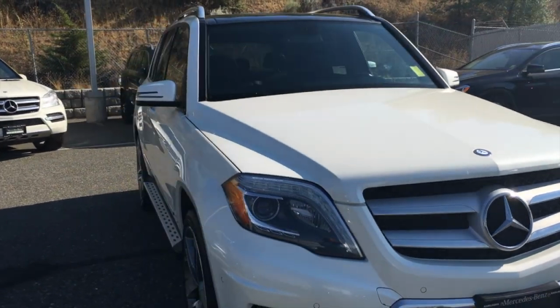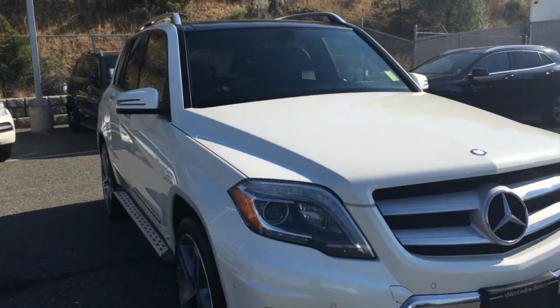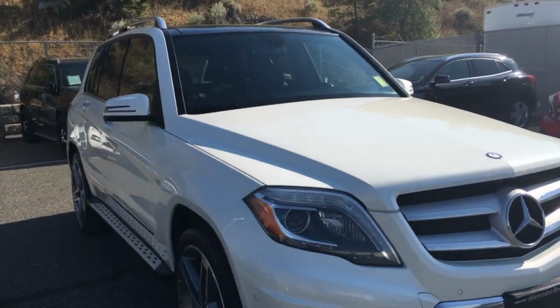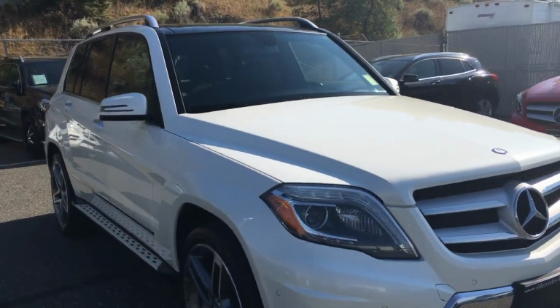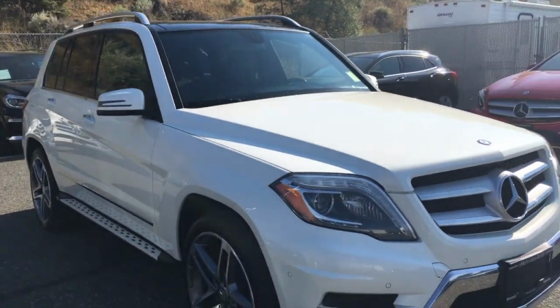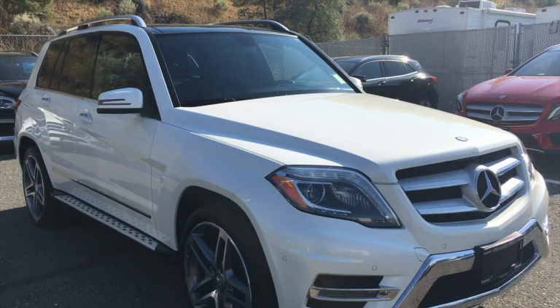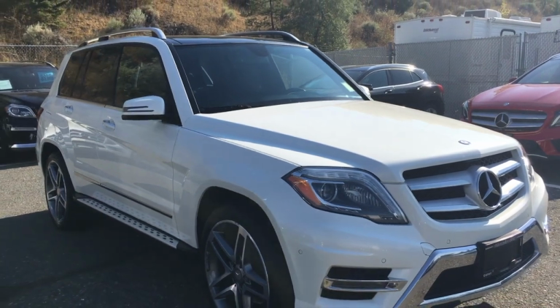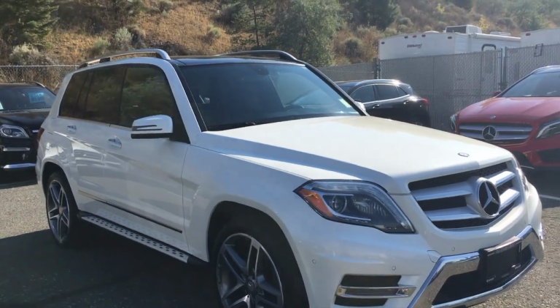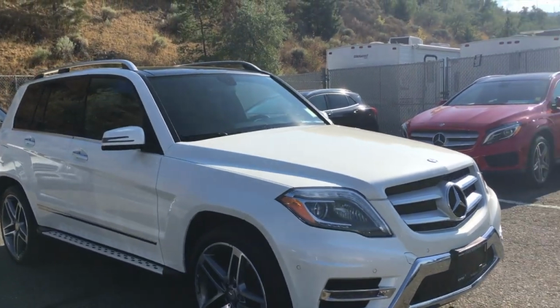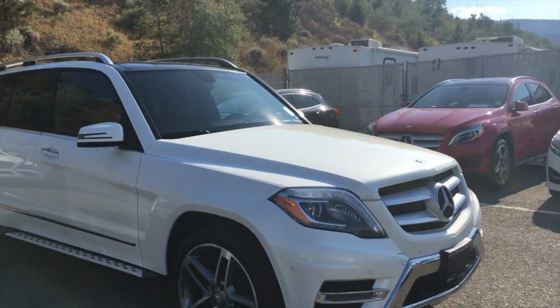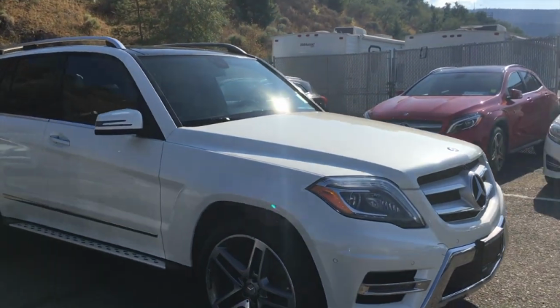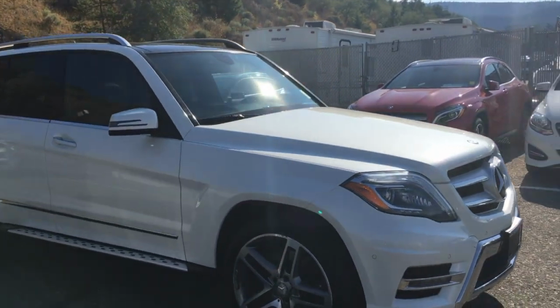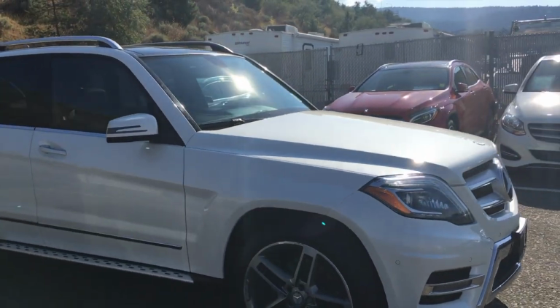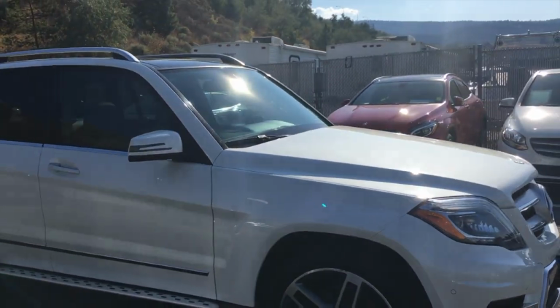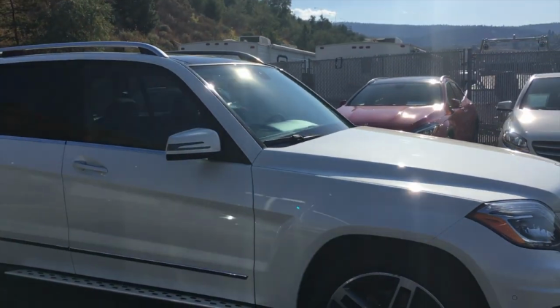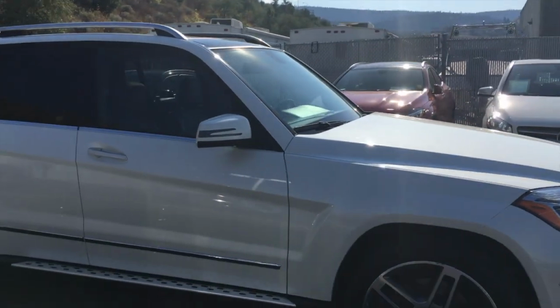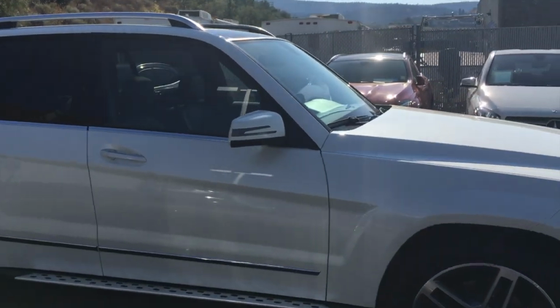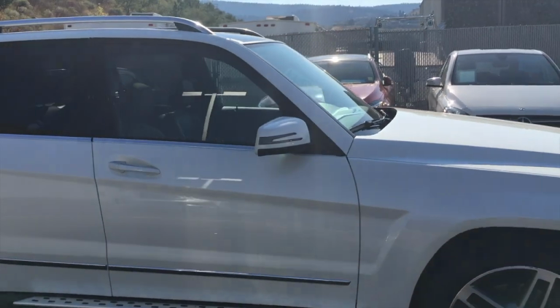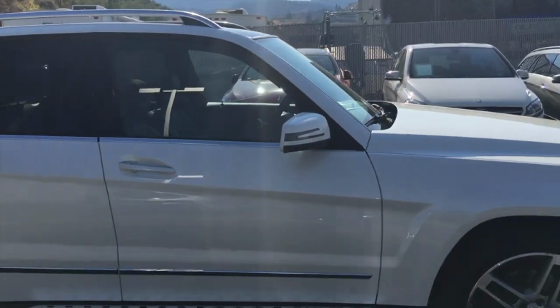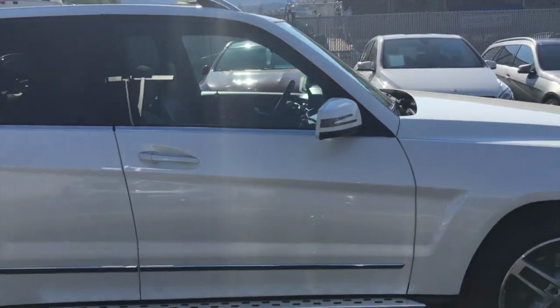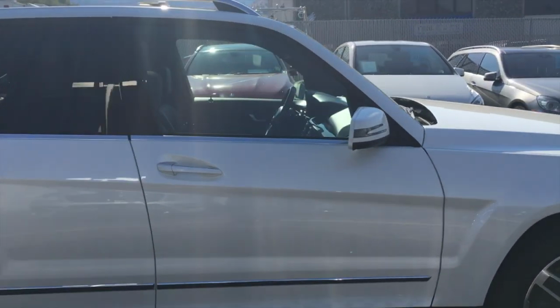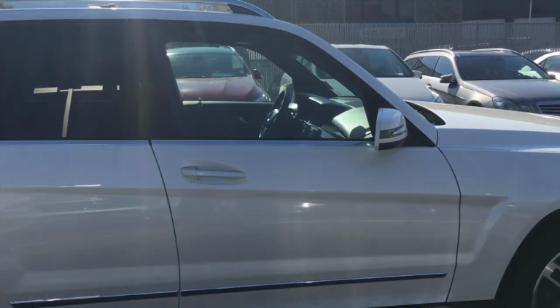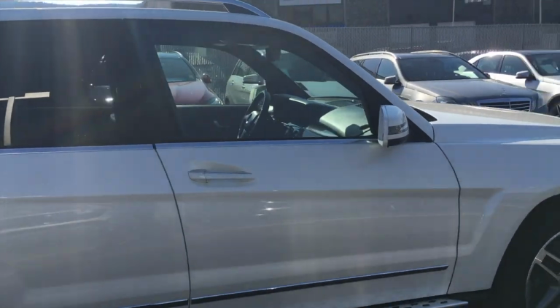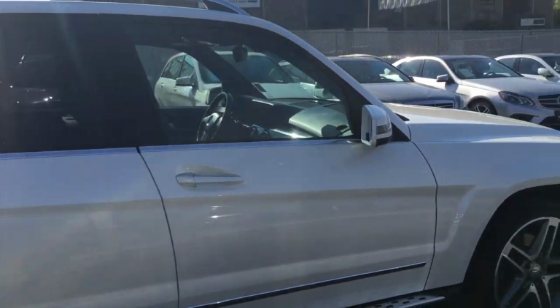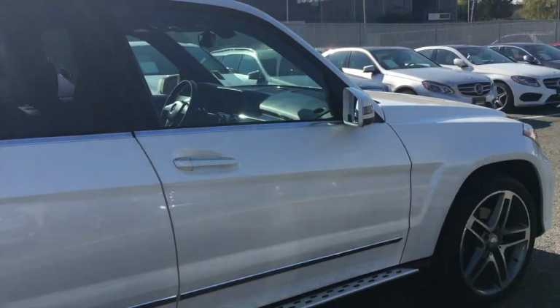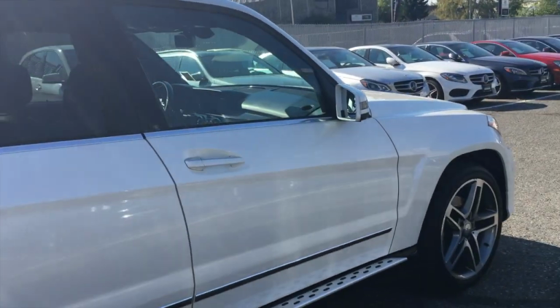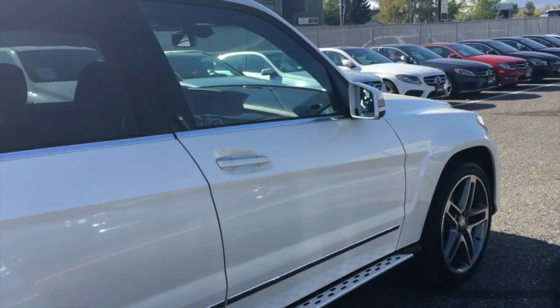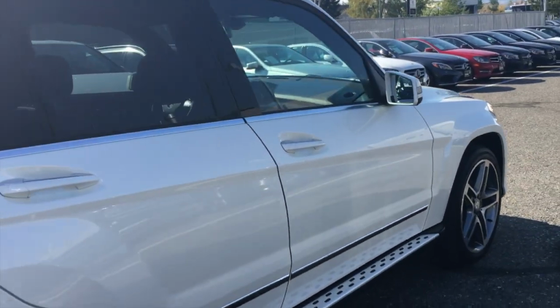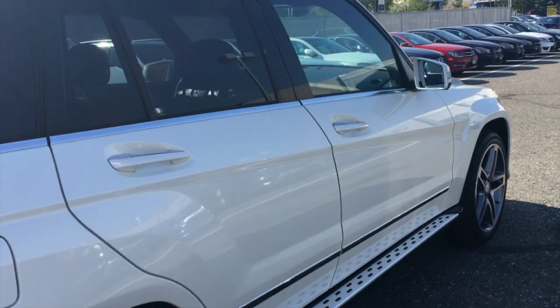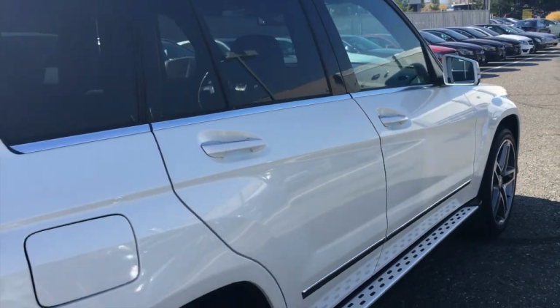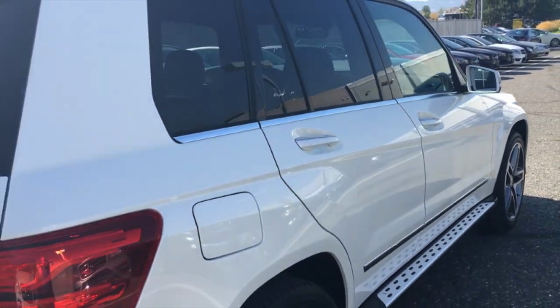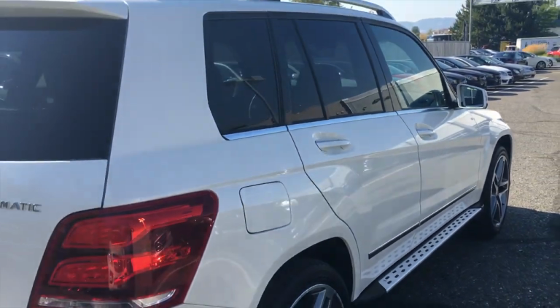This vehicle is equipped with 4MATIC all-wheel drive. It's a diamond white bright metallic exterior paint and has a black Artigo interior. This vehicle is actually registered as one of our loaner vehicles — a courtesy car for our customers when they're having their vehicle worked on through our Collision Center.